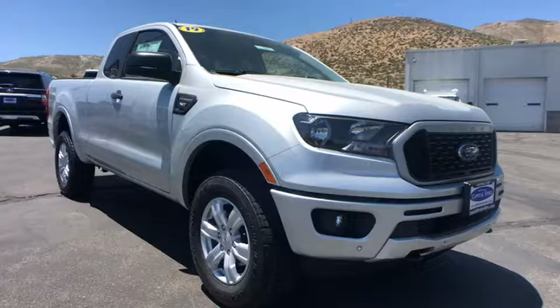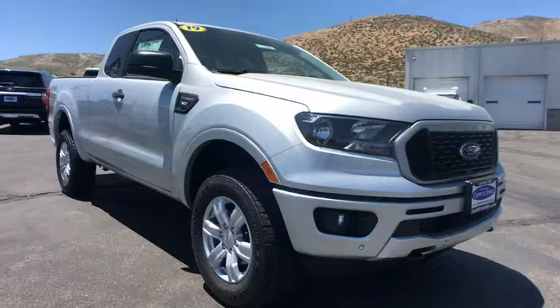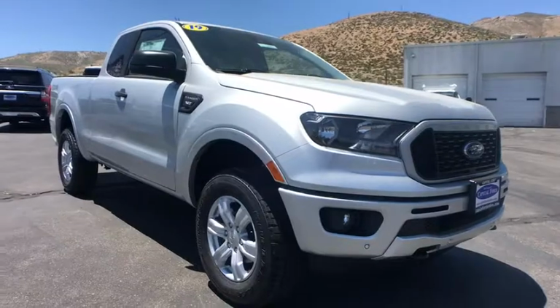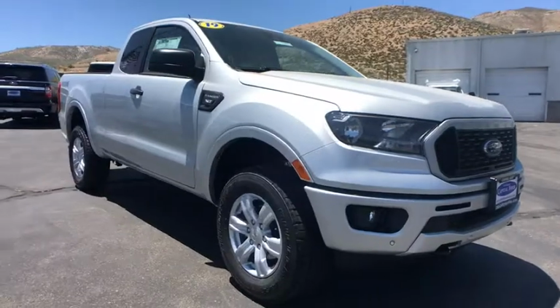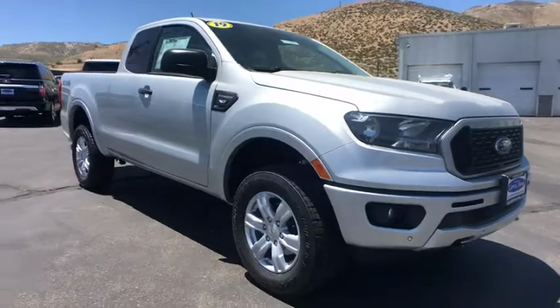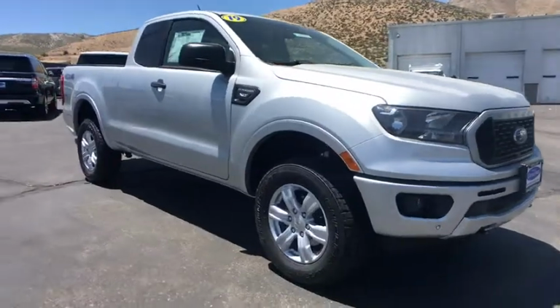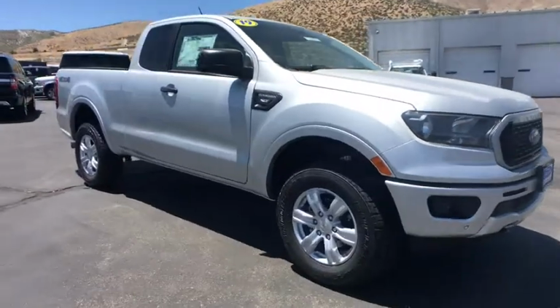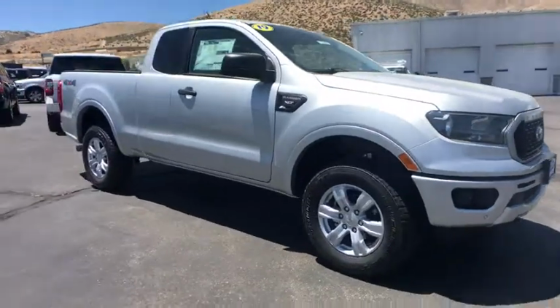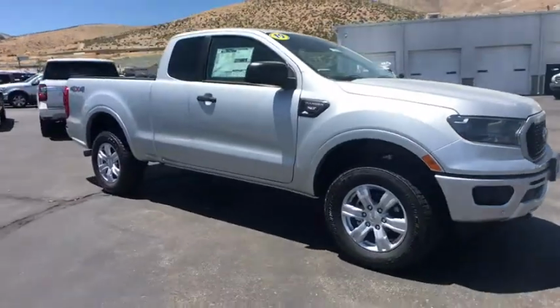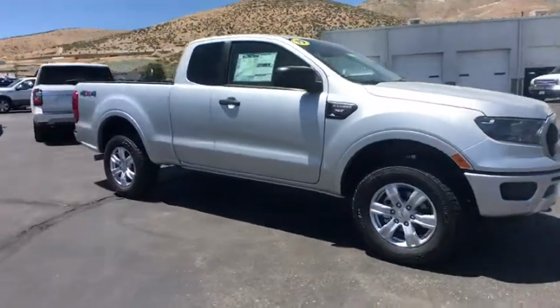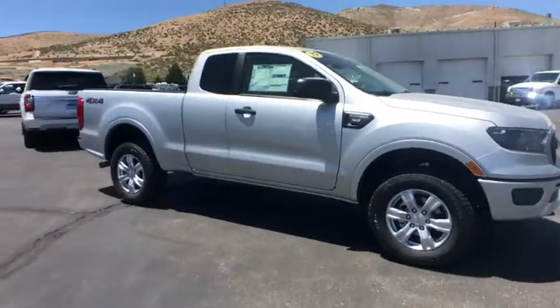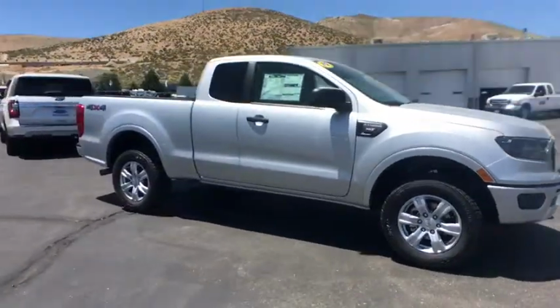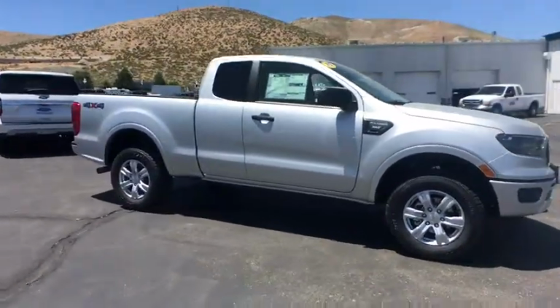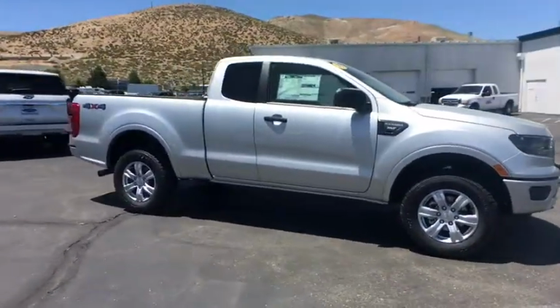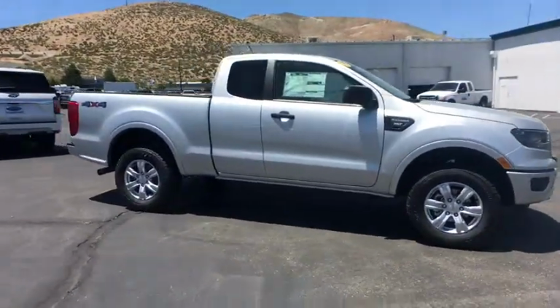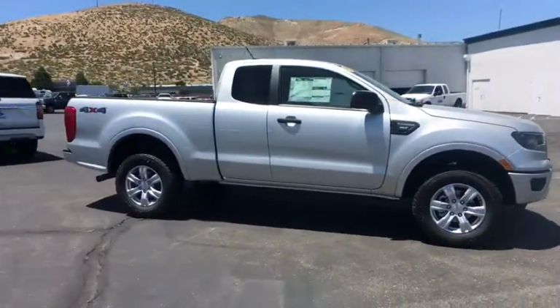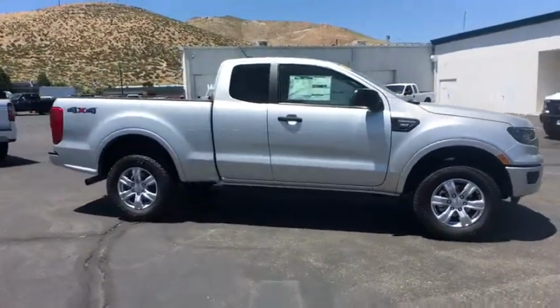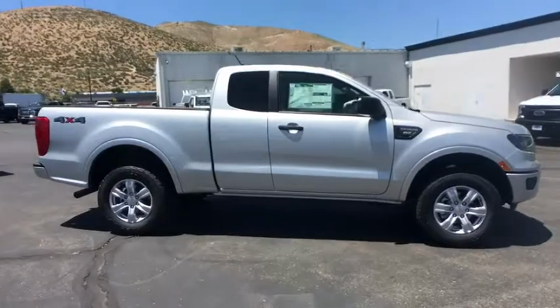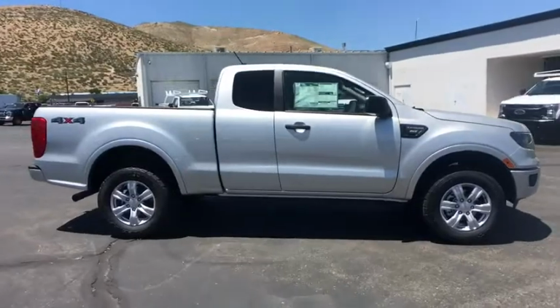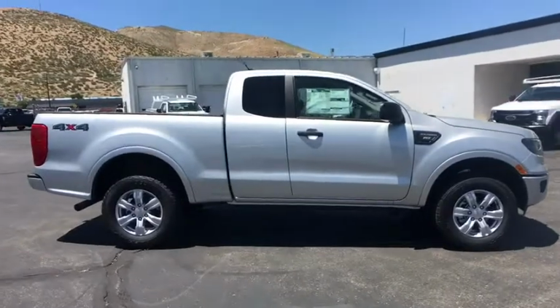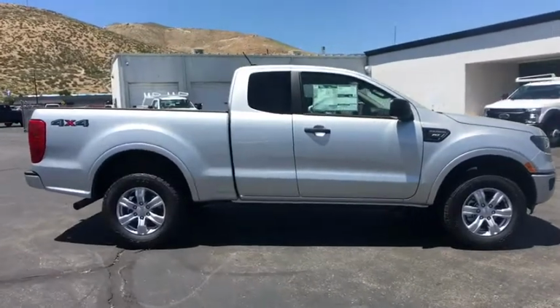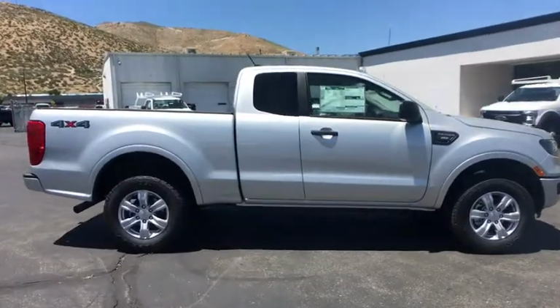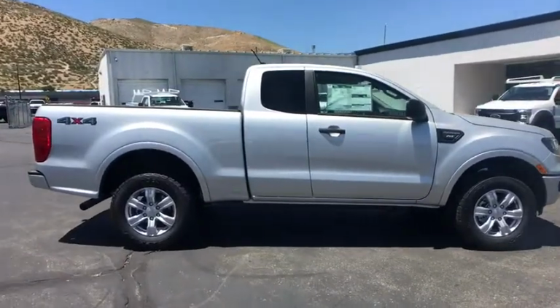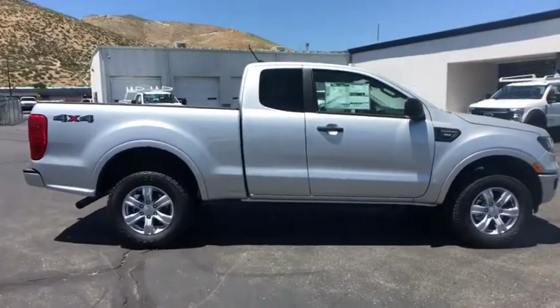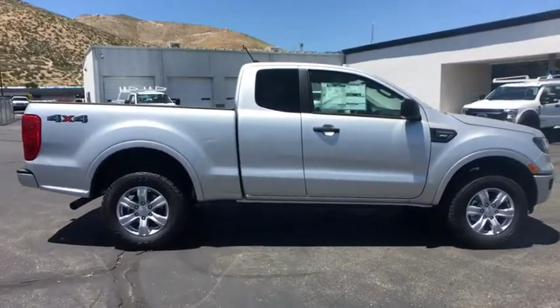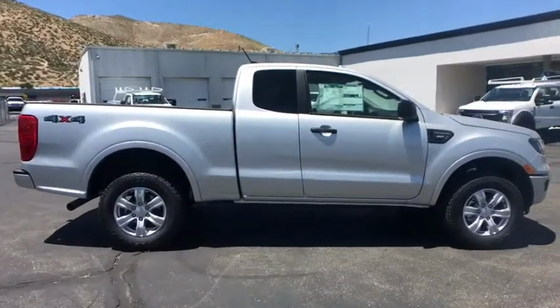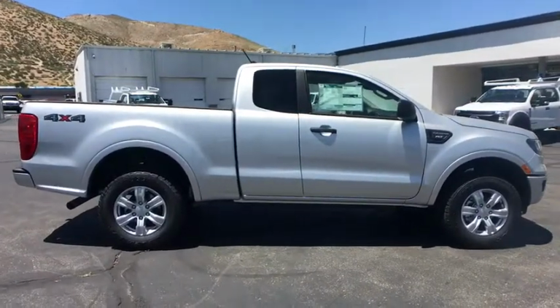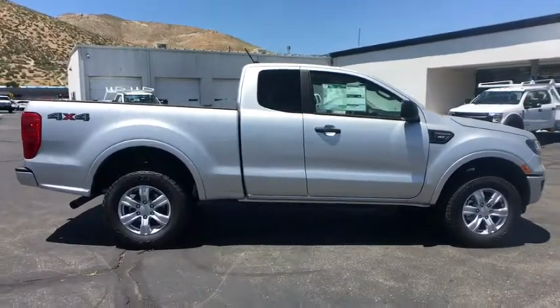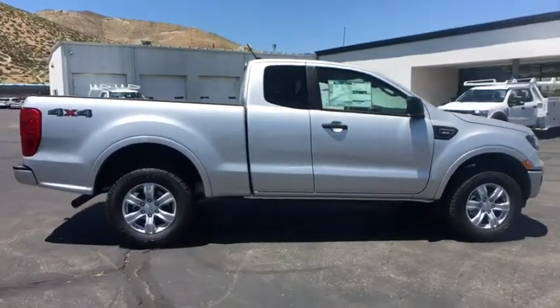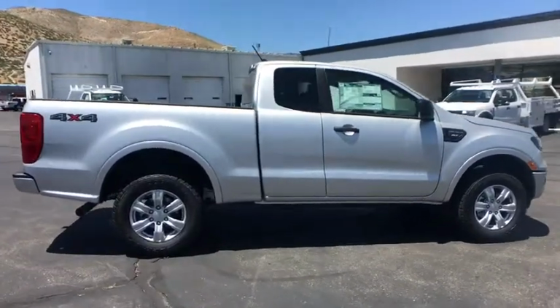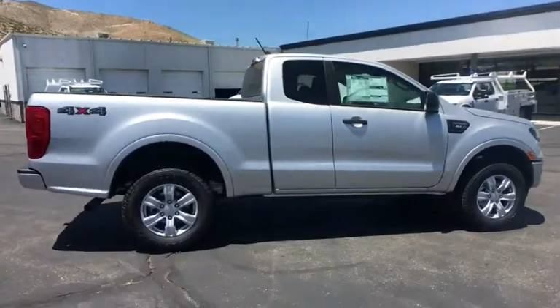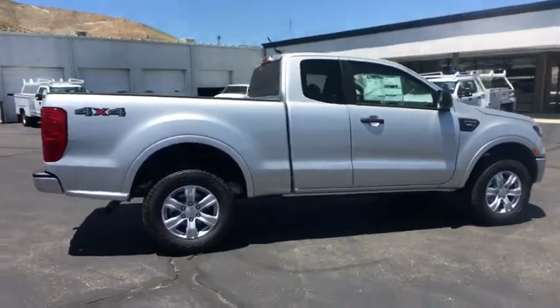Stop by and take a look at the 2019 Ford Ranger. Tough inside and out, Ranger proves its mettle. Here are some of this vehicle's great options.